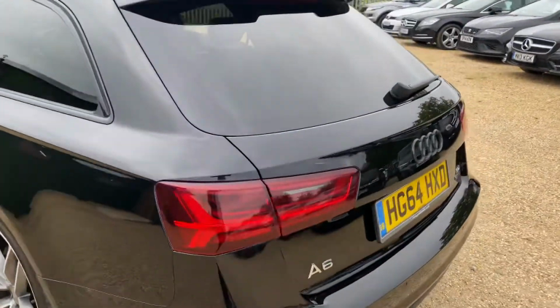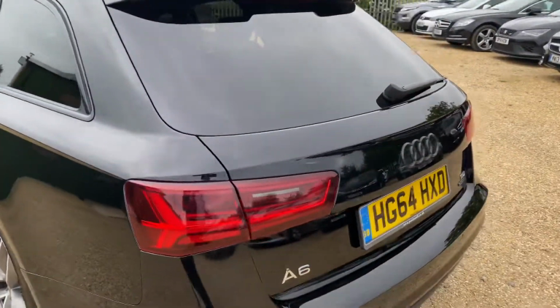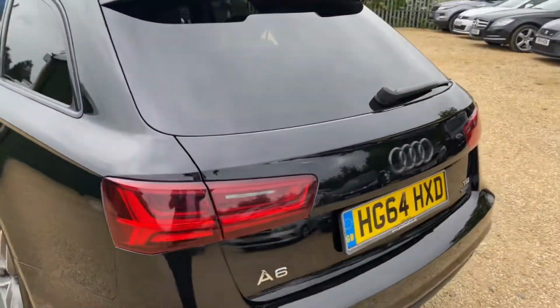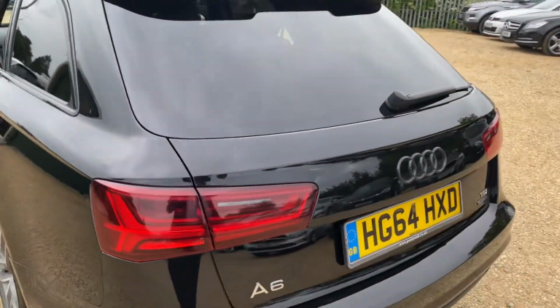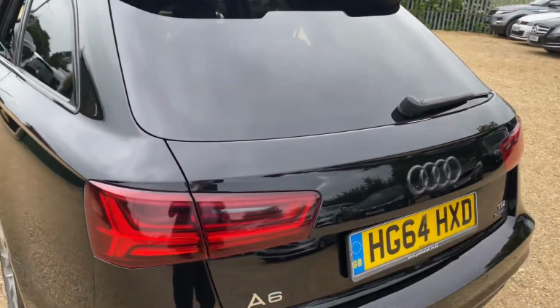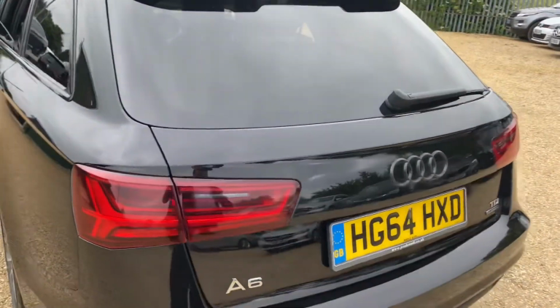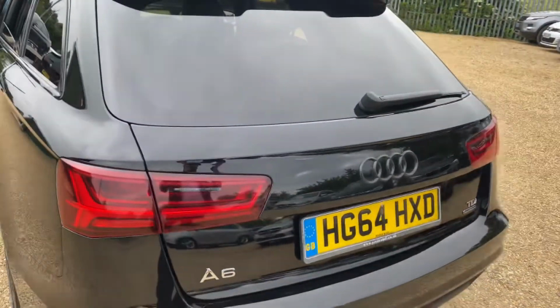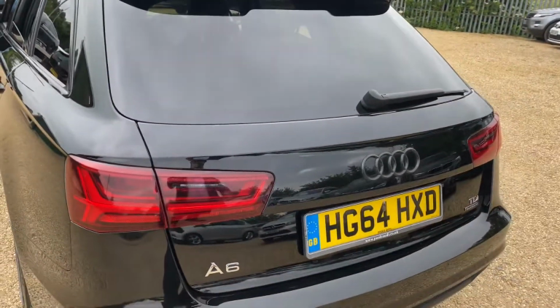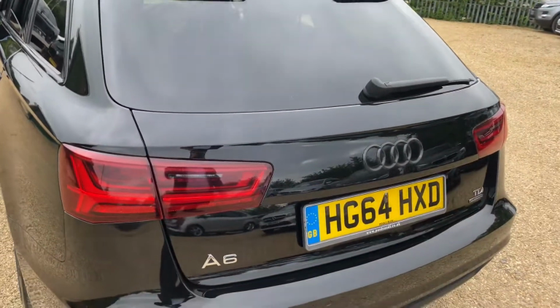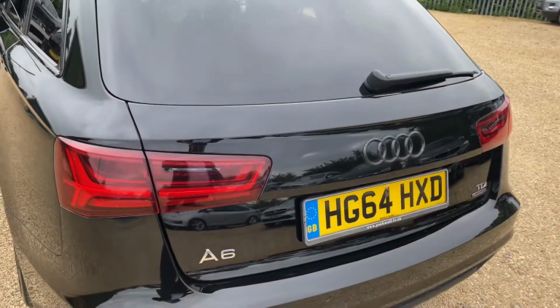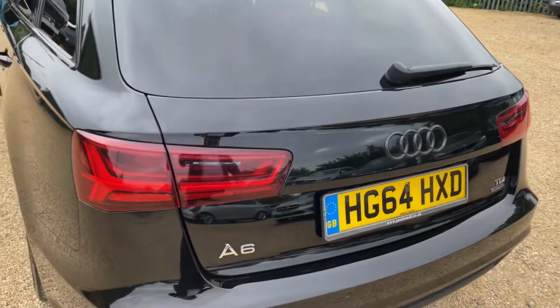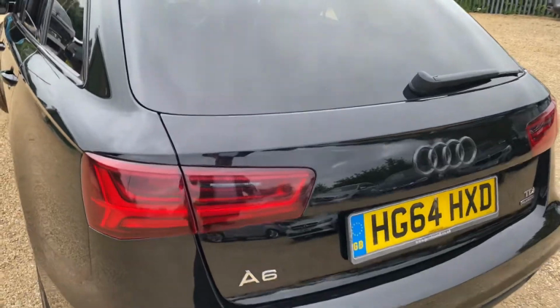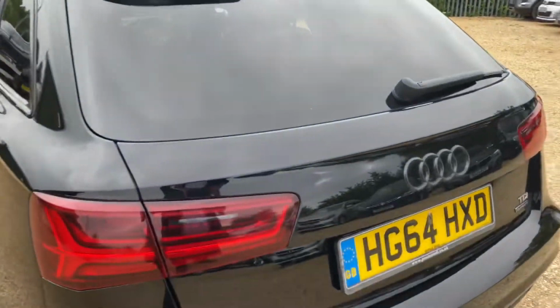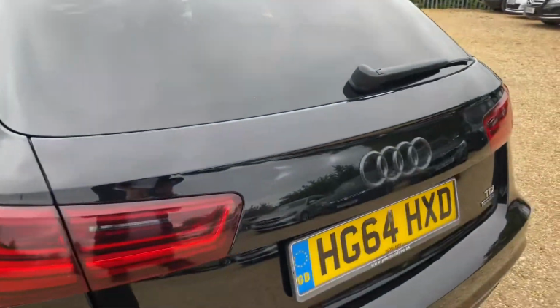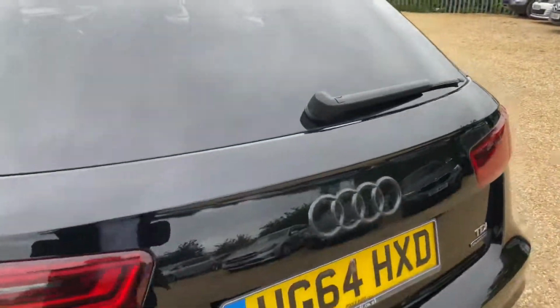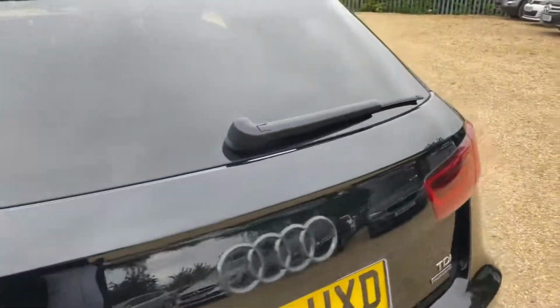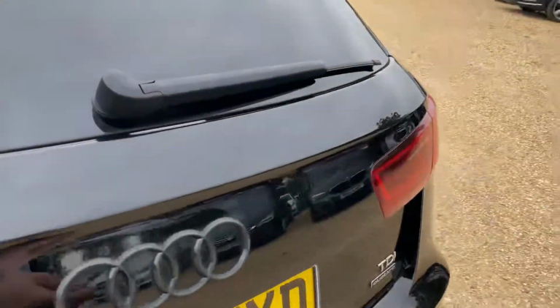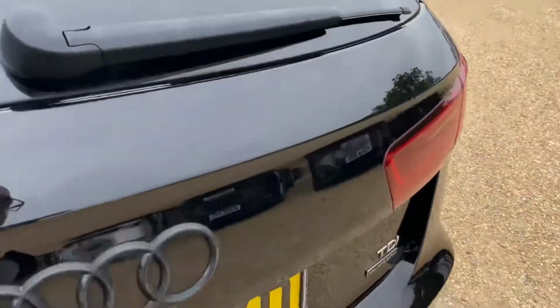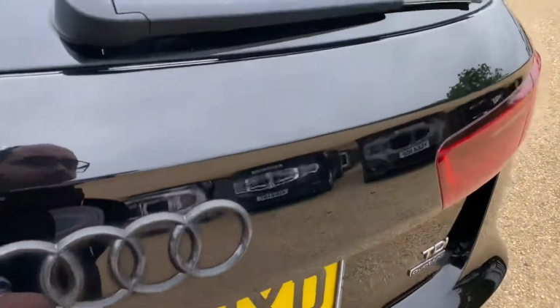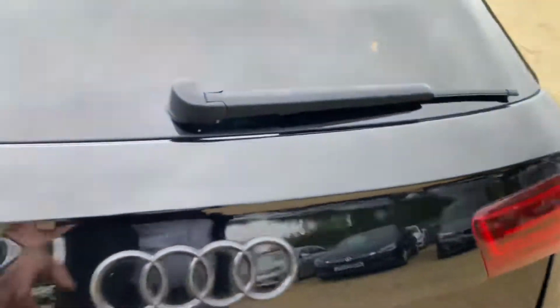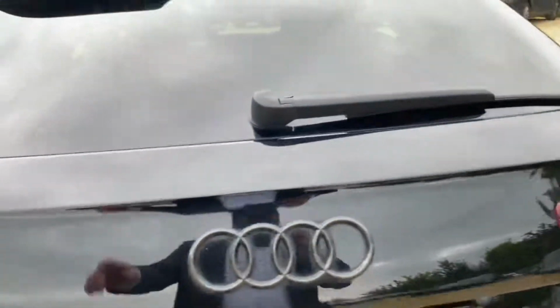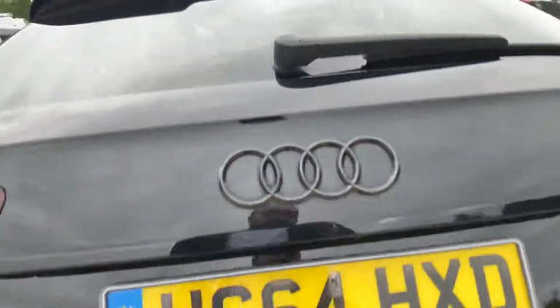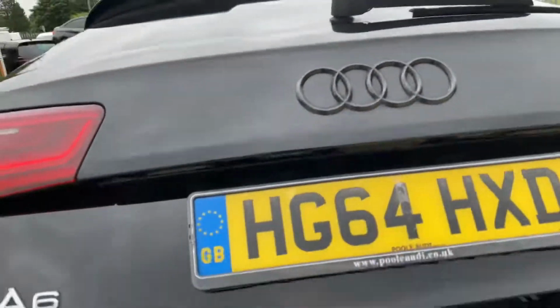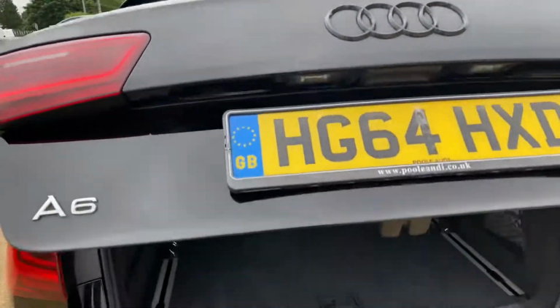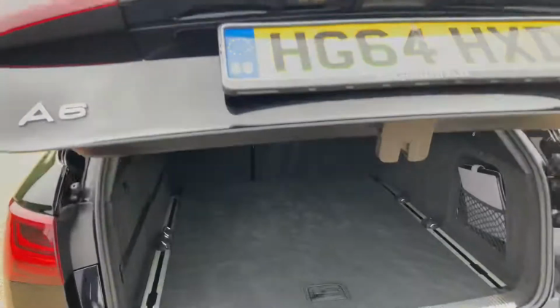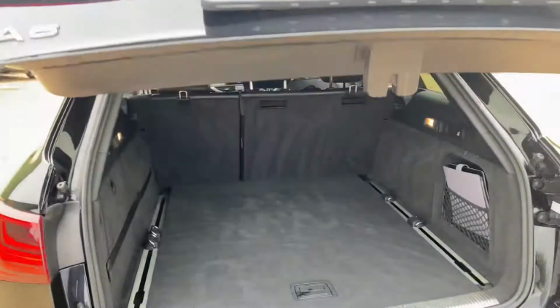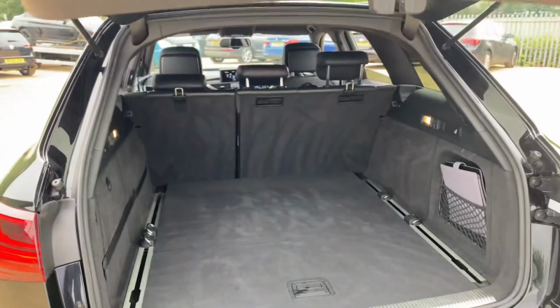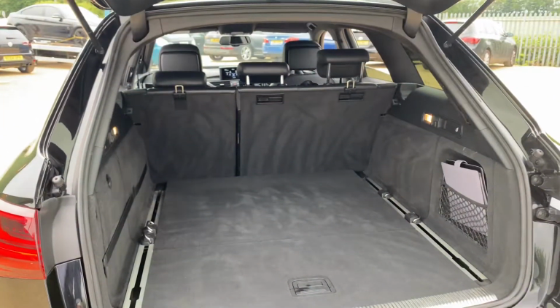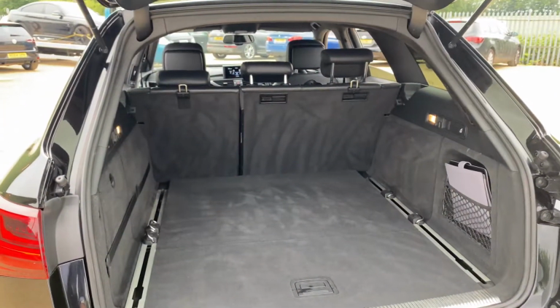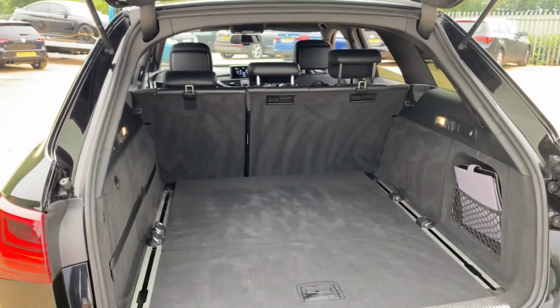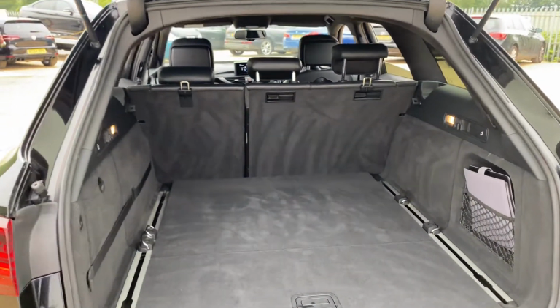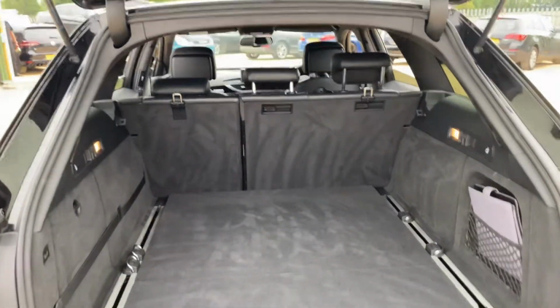The Audi badge has gone black around the front, and the same for the grill as well. With the privacy glass and those lovely wheels, it really does go well together.